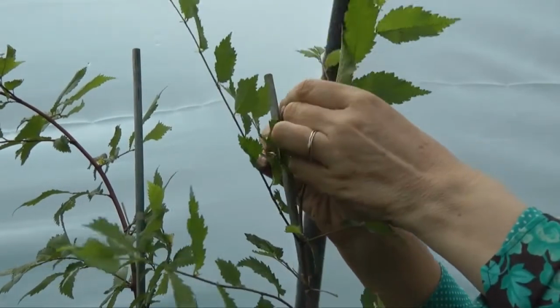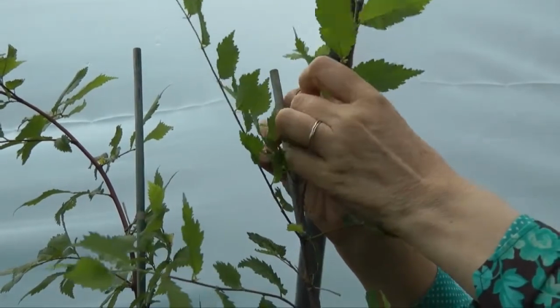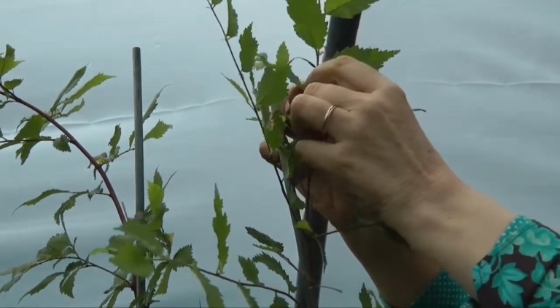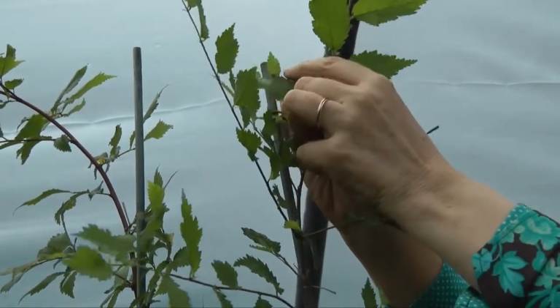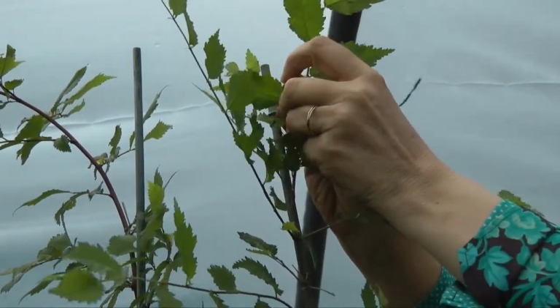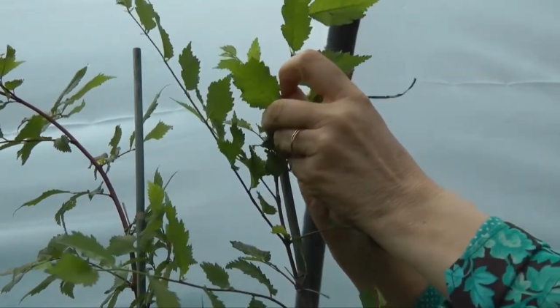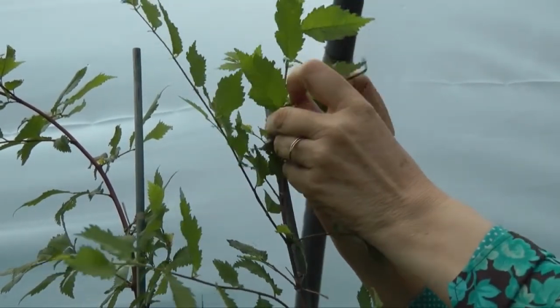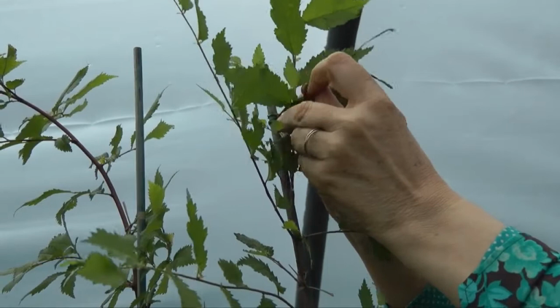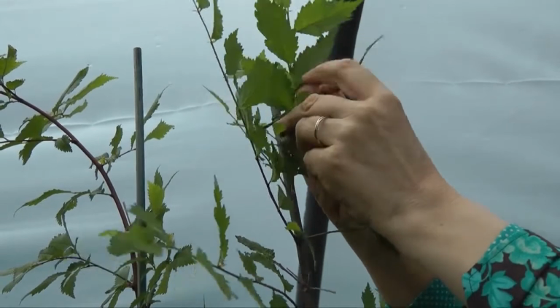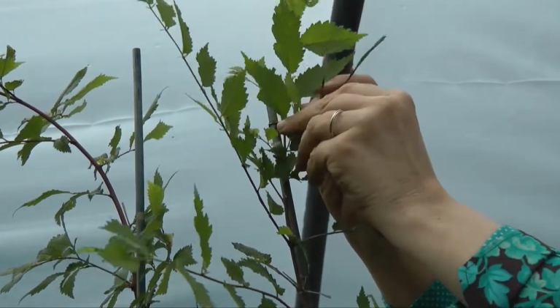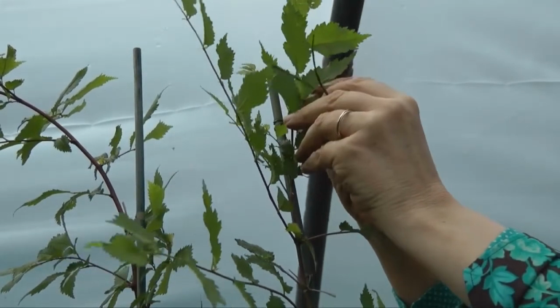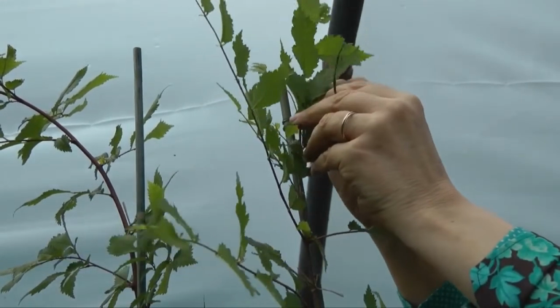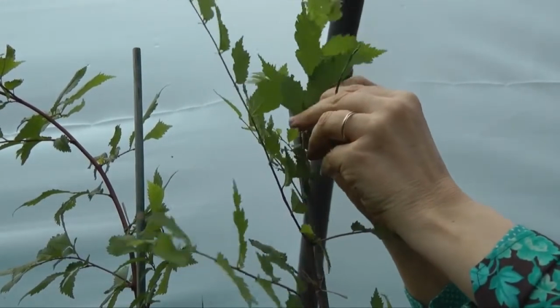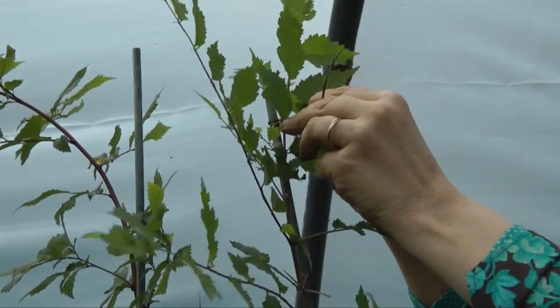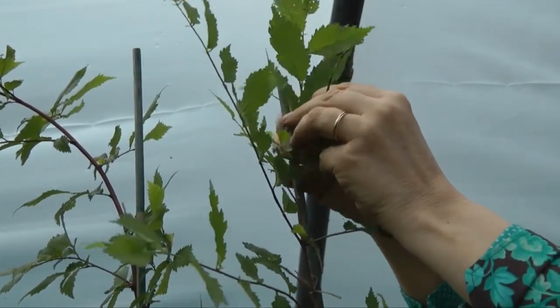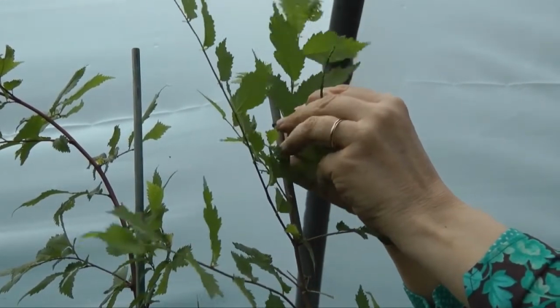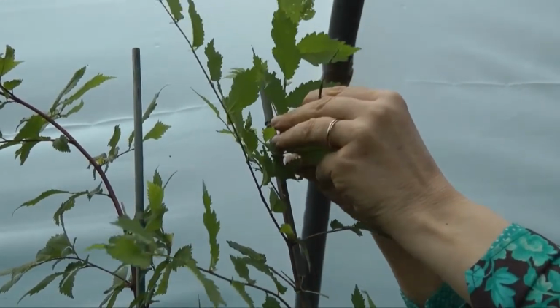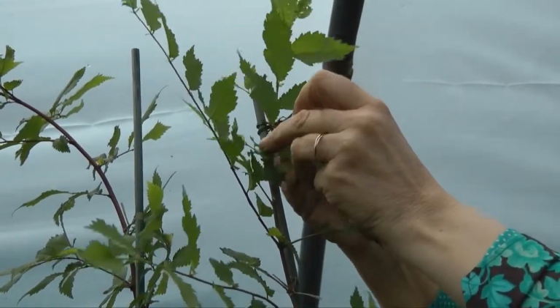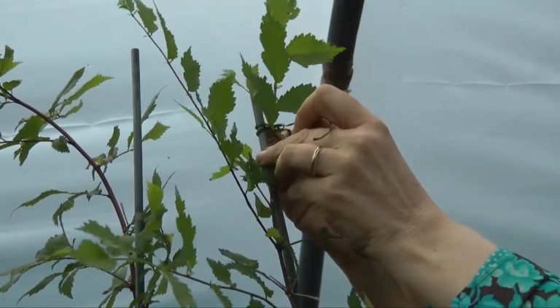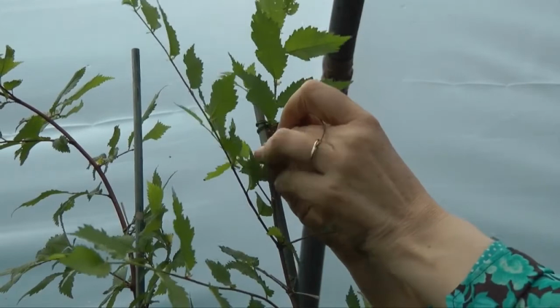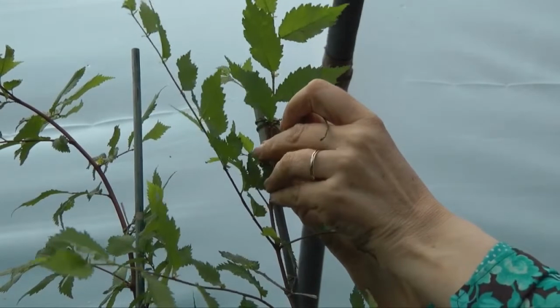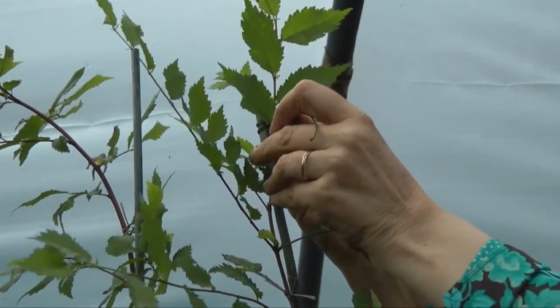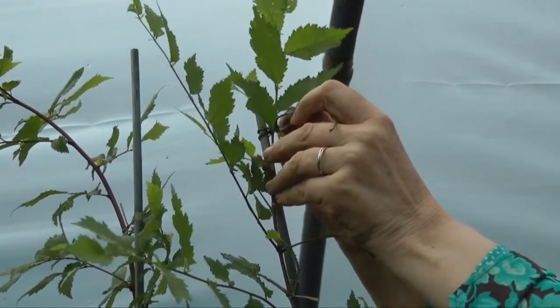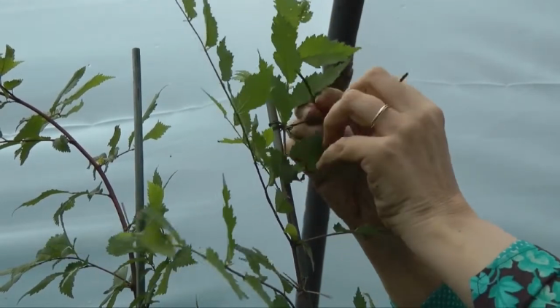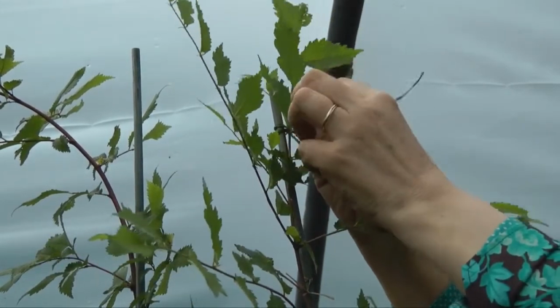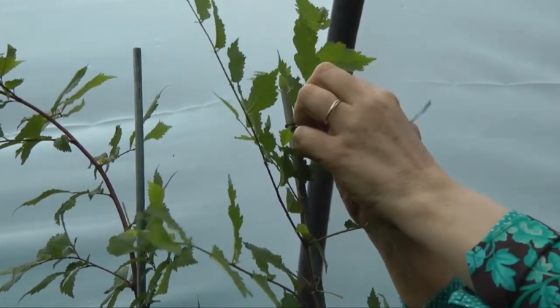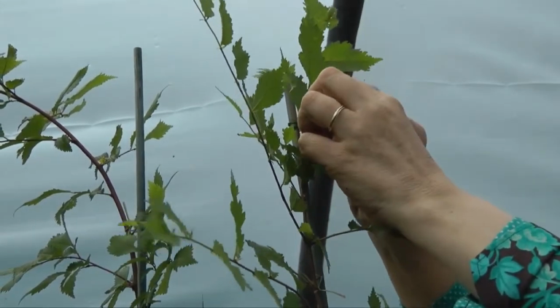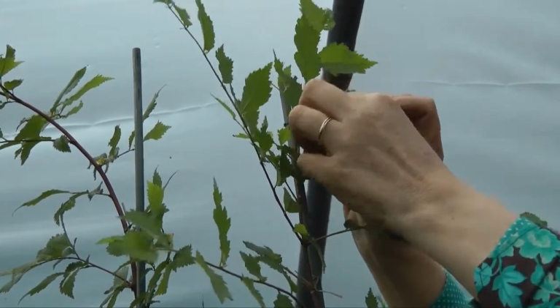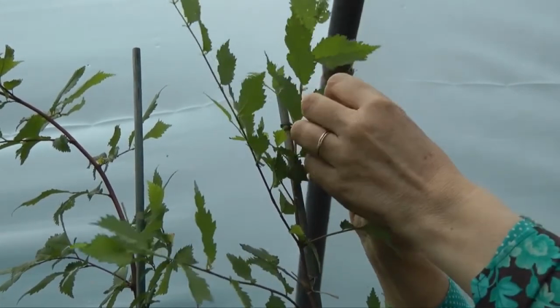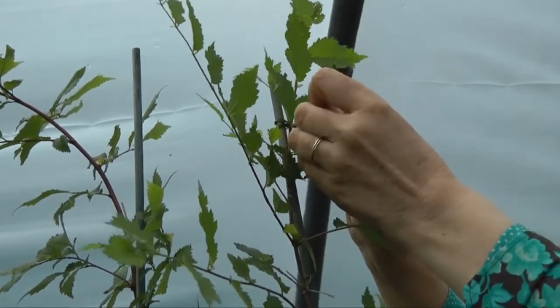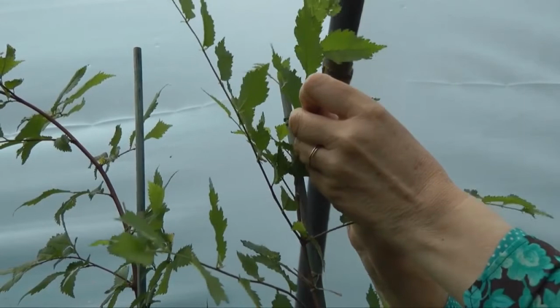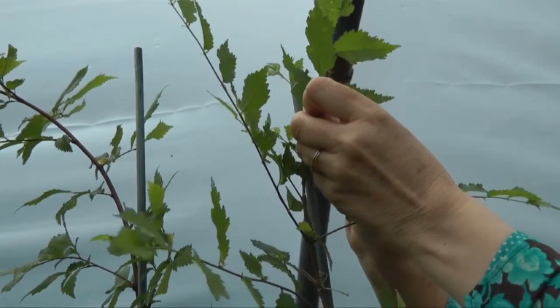I'm going to tie this on and that will become the new leader by the end of the summer. I do that not too tightly, I might add — it's just to guide it.